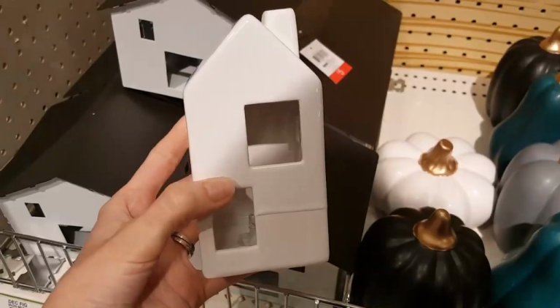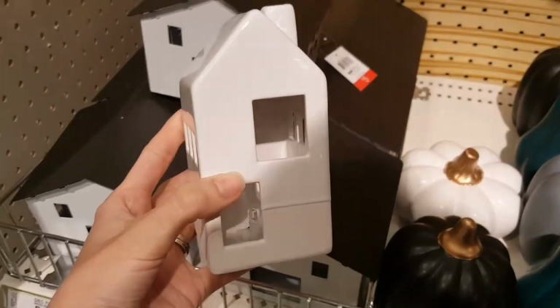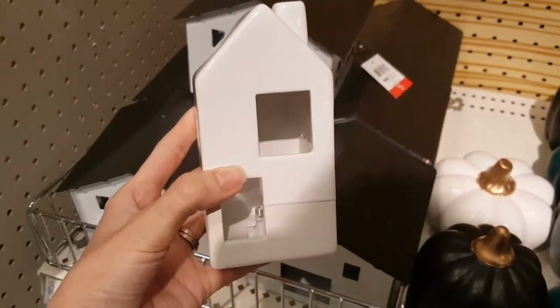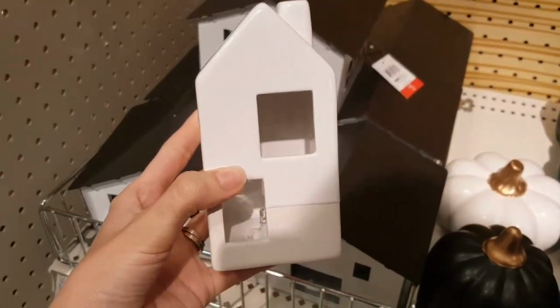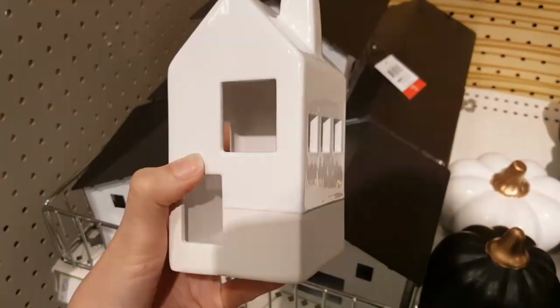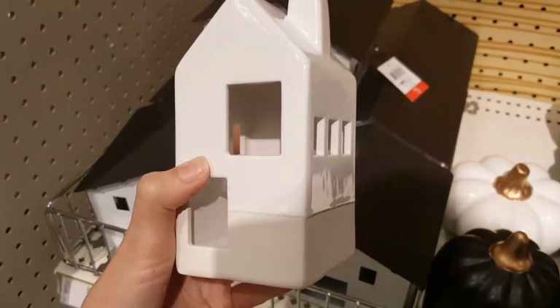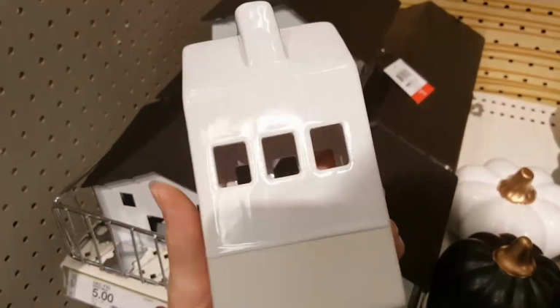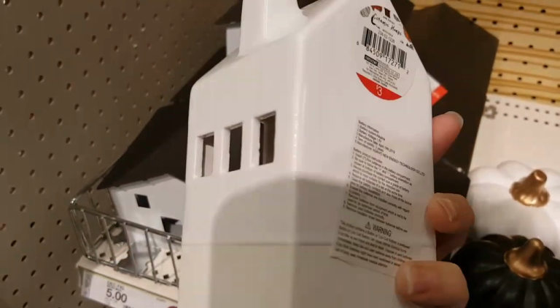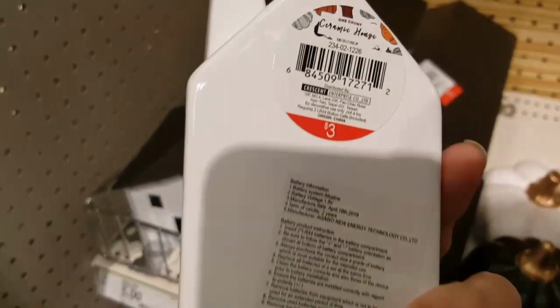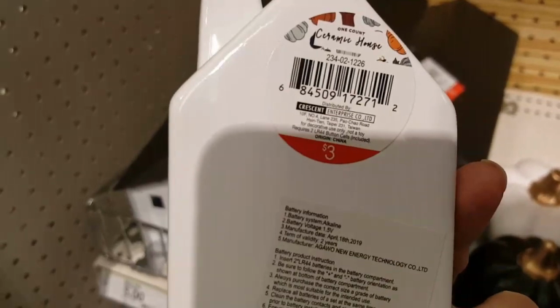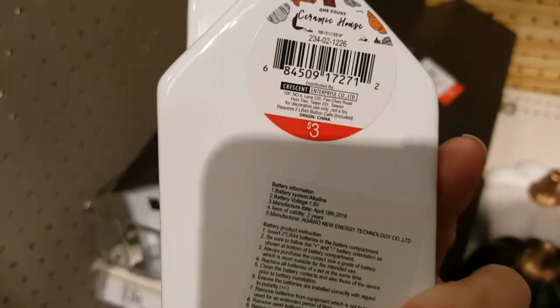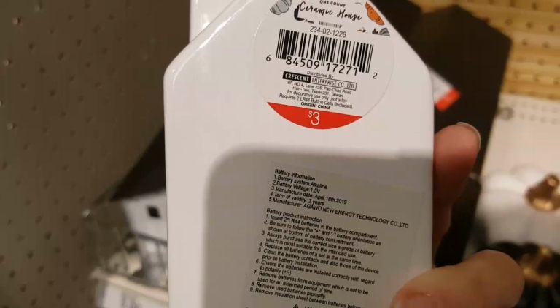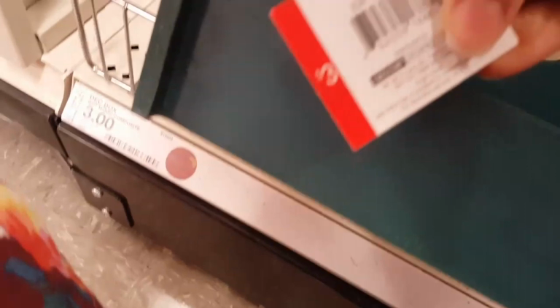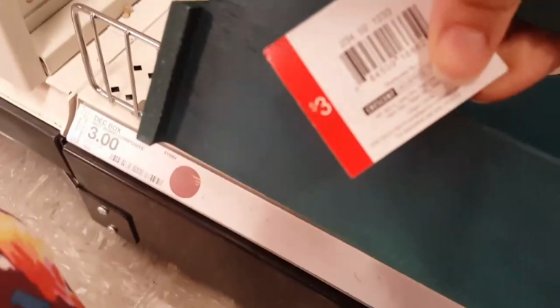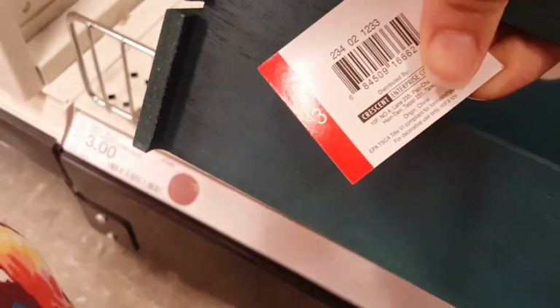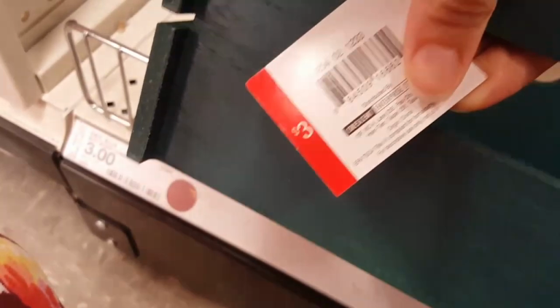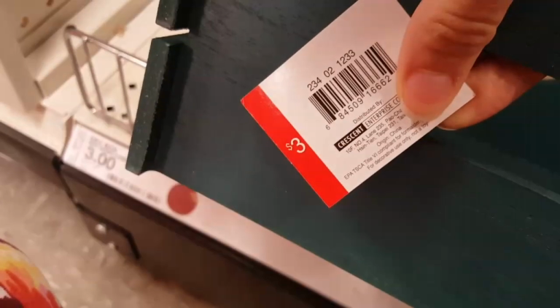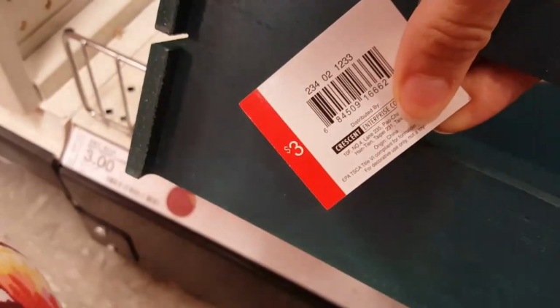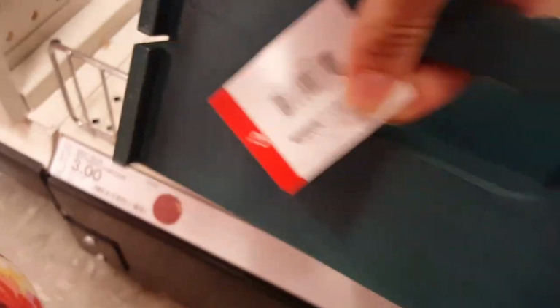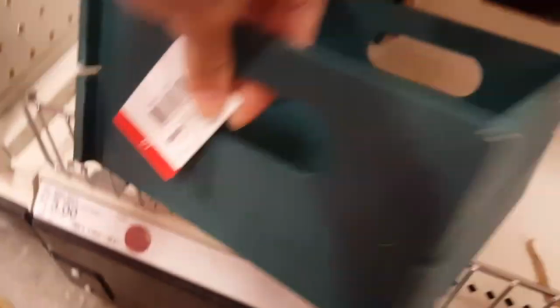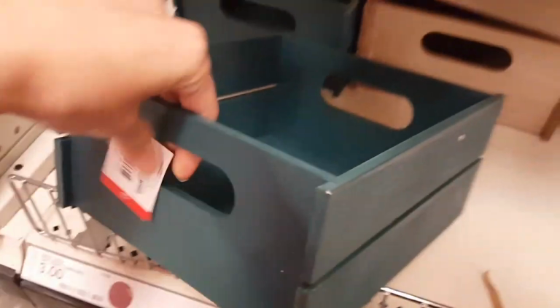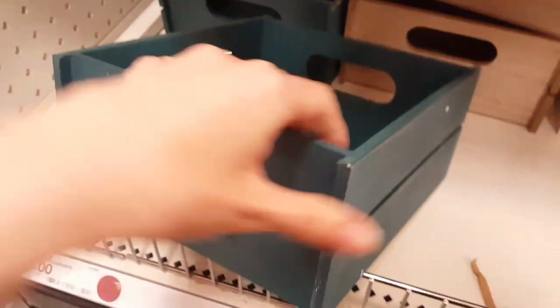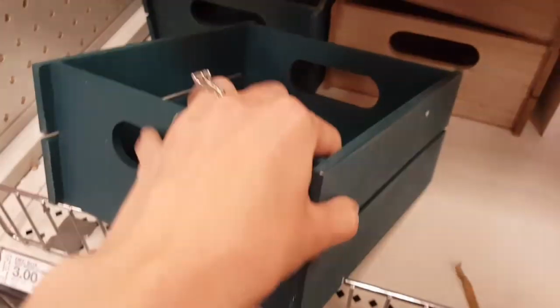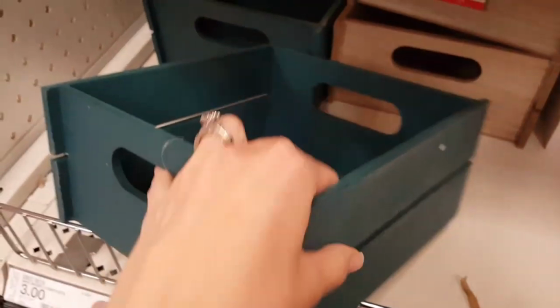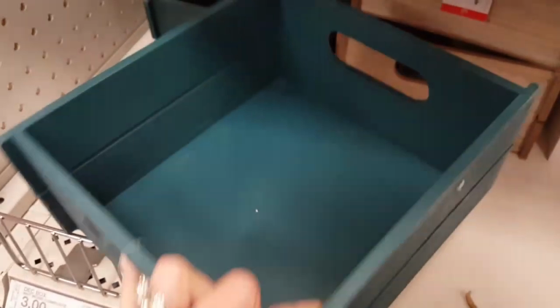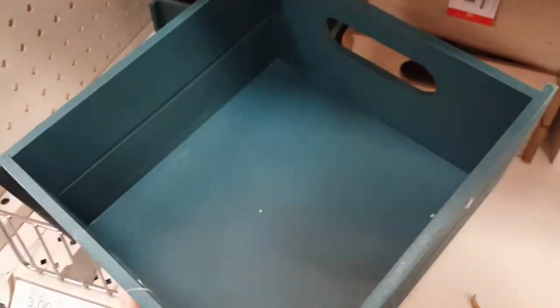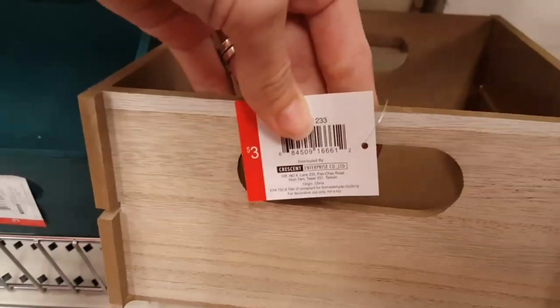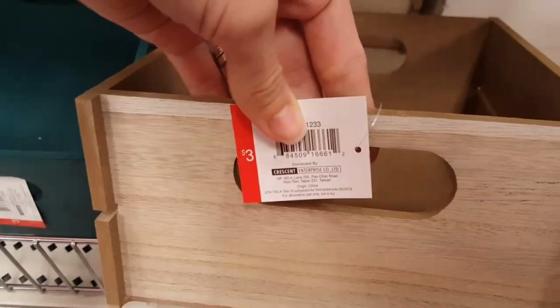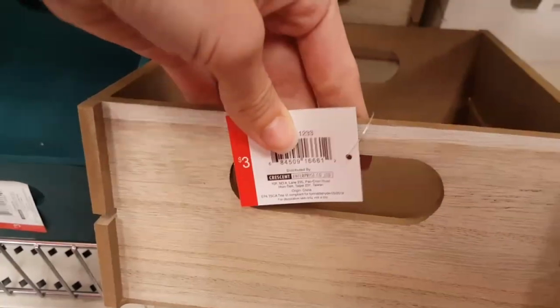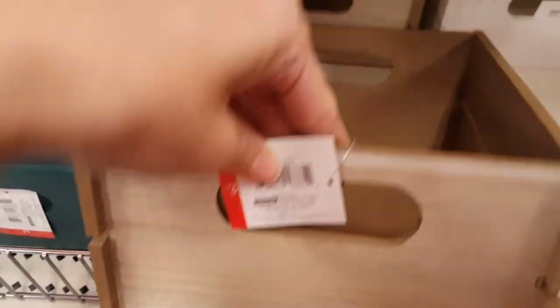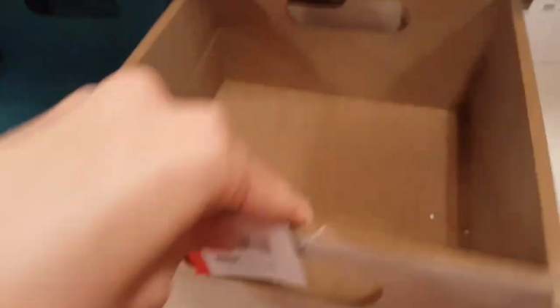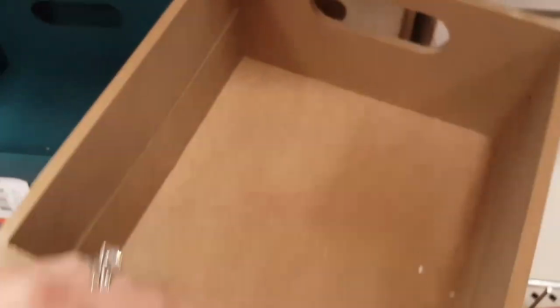This little house had a tea light in the bottom so that it could light up. They also had these crates for $3 each — this darker teal color, a natural wood color, and then a white one.